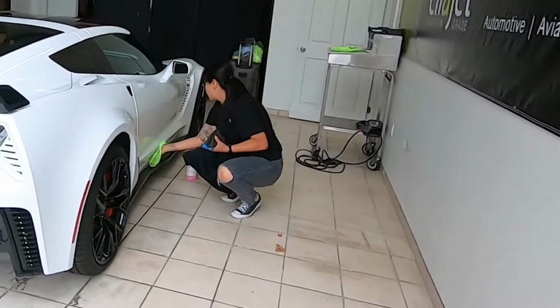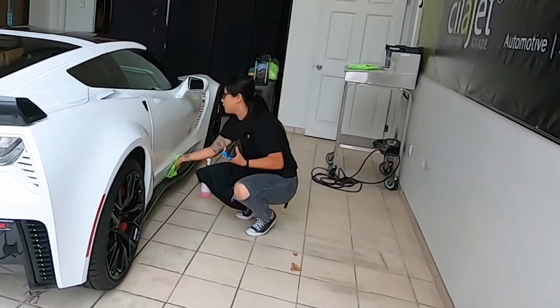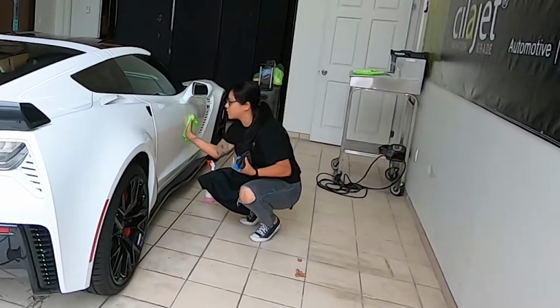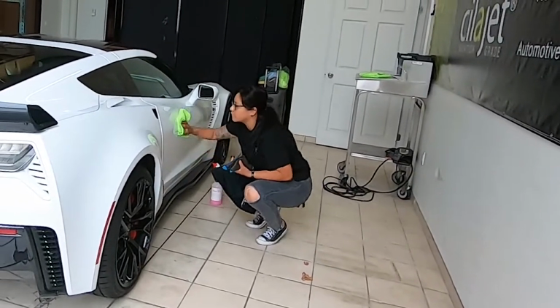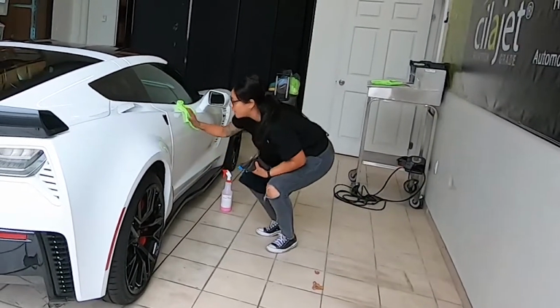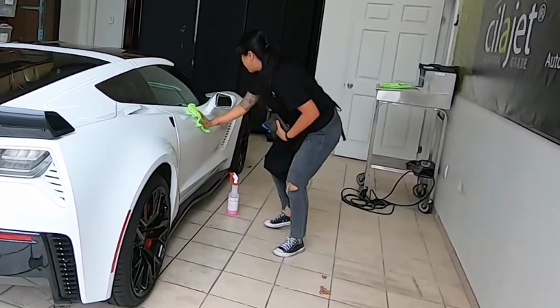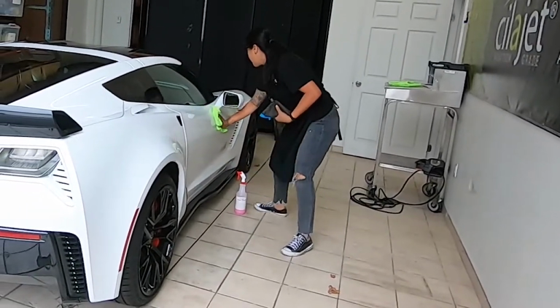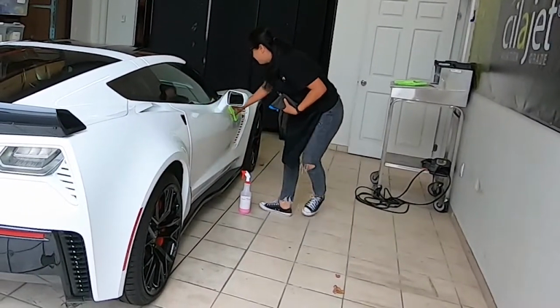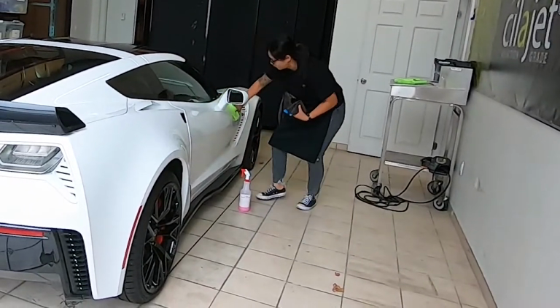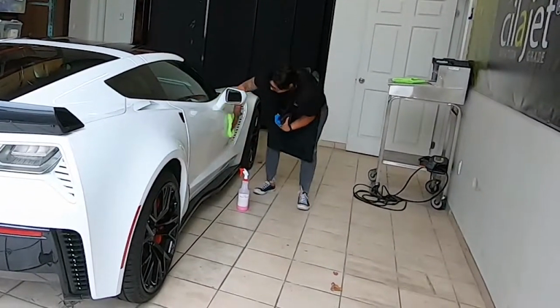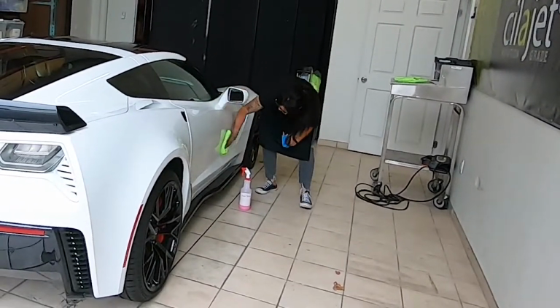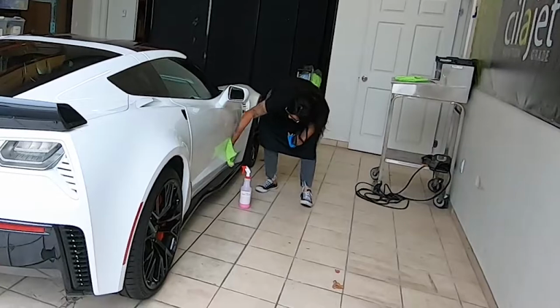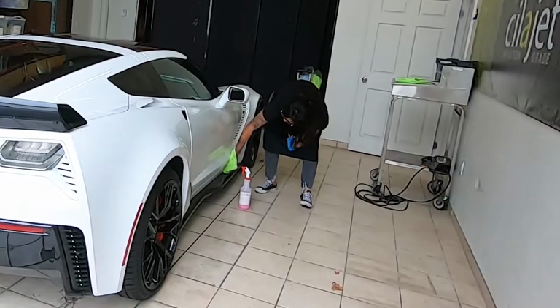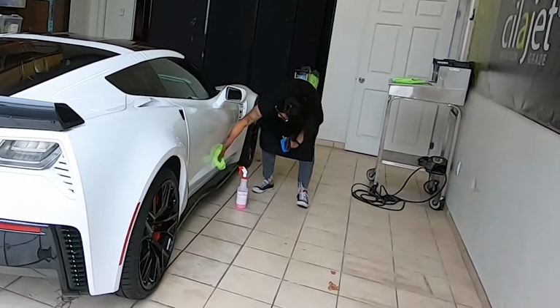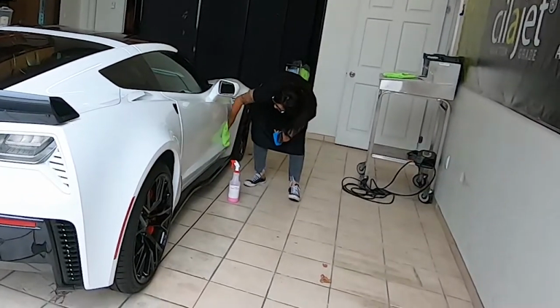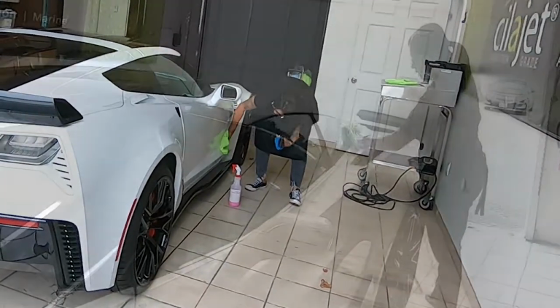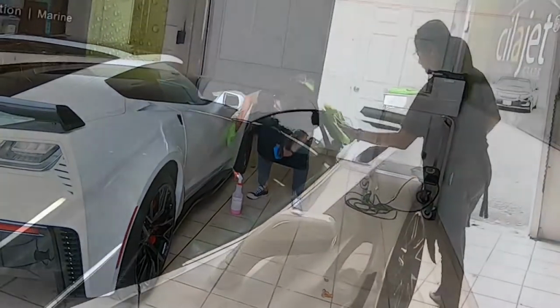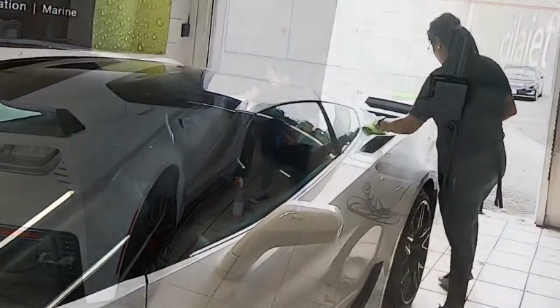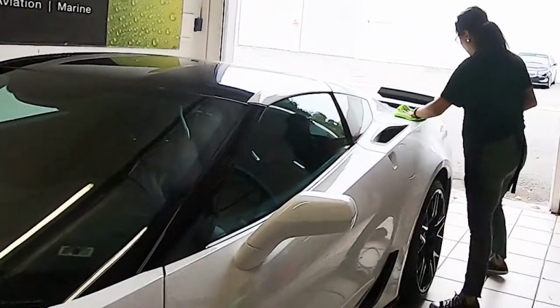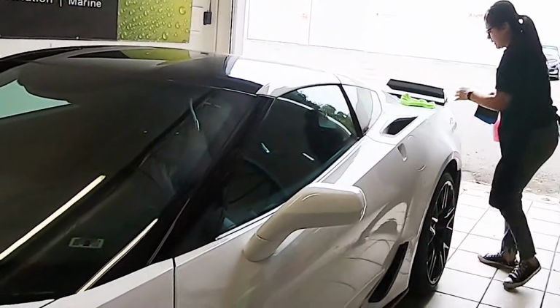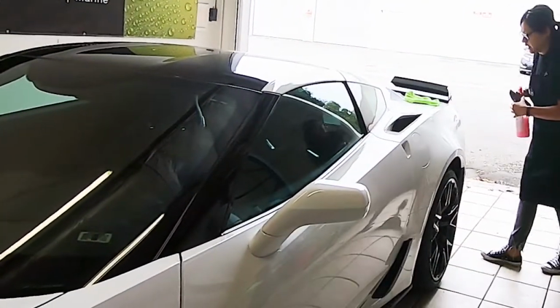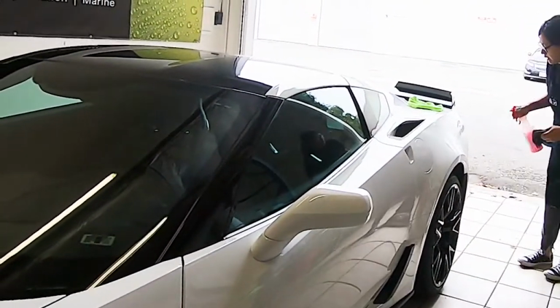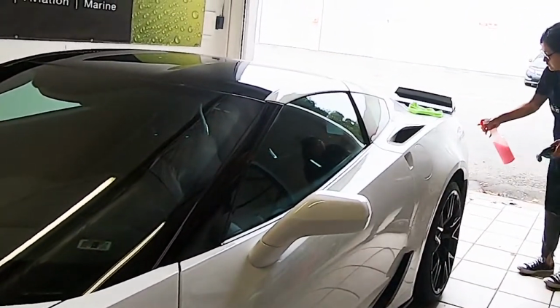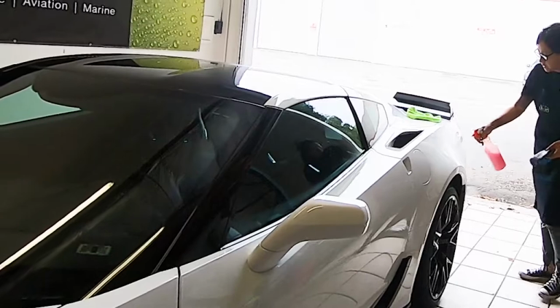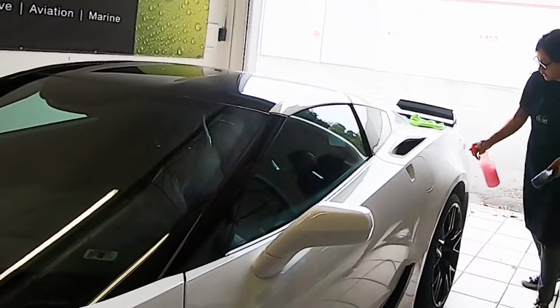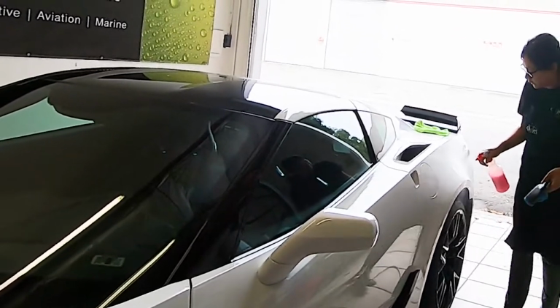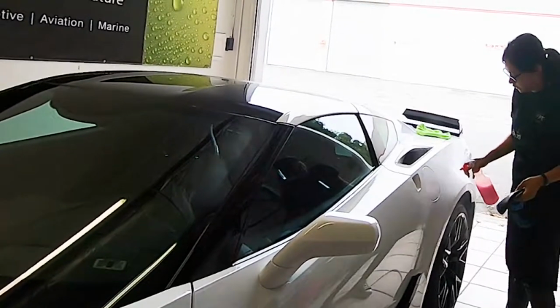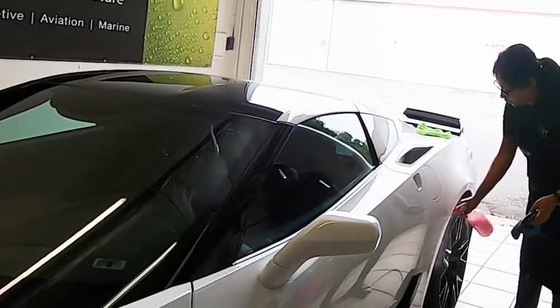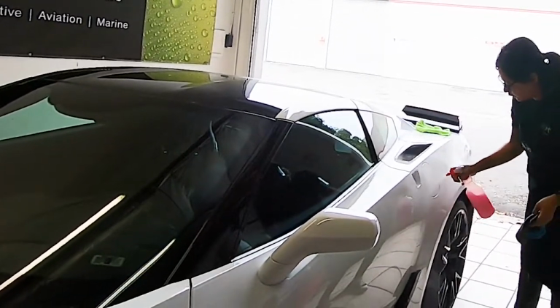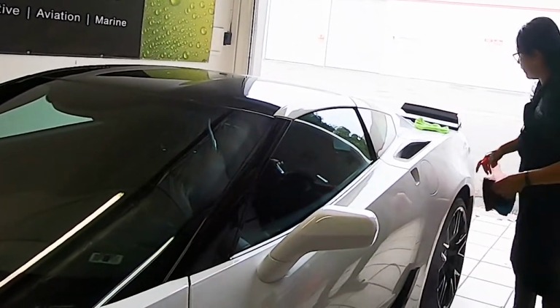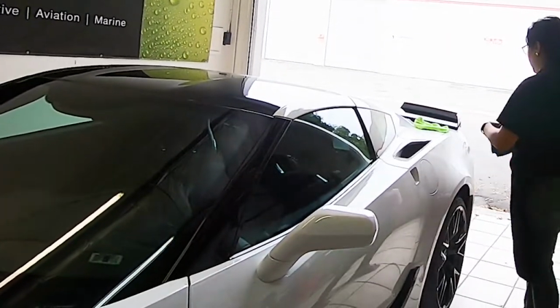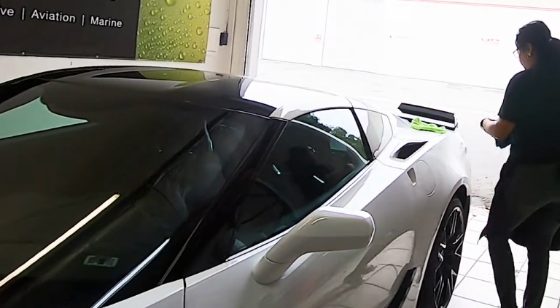I don't want to say I have upper body strength, but you have to be comfortable in awkward positions — bending over, you're inside the car, you're in and out. Yeah, so I like doing this part.